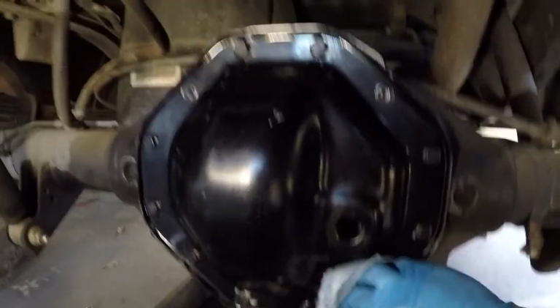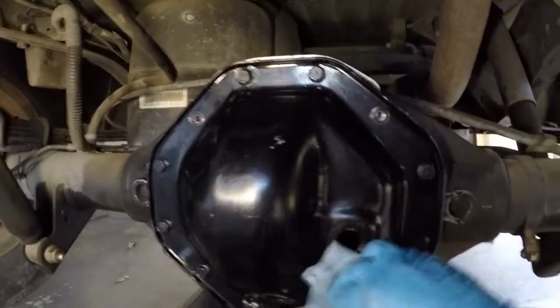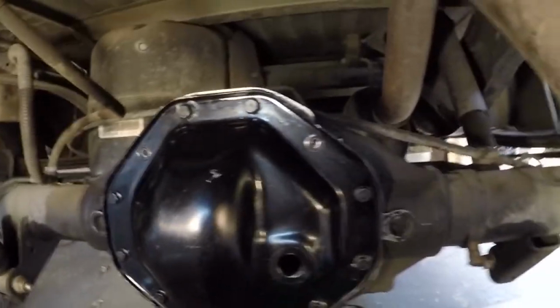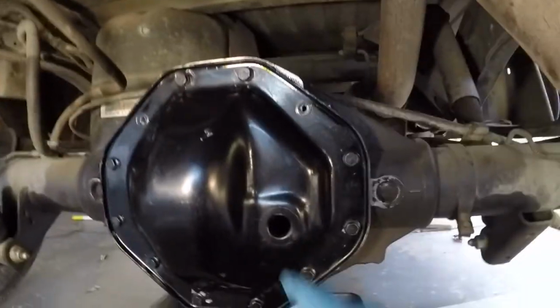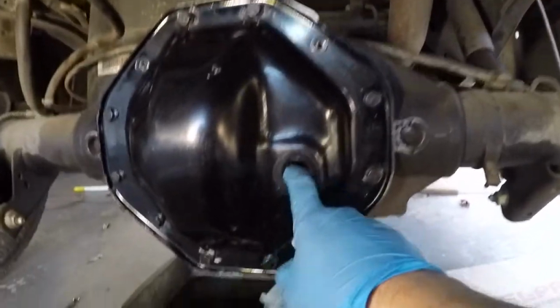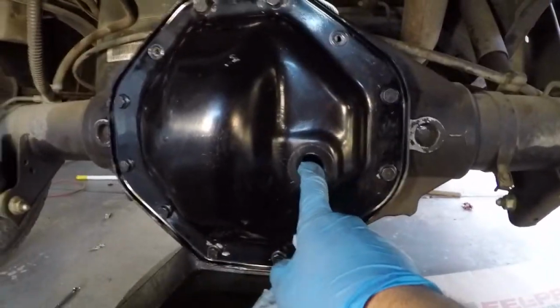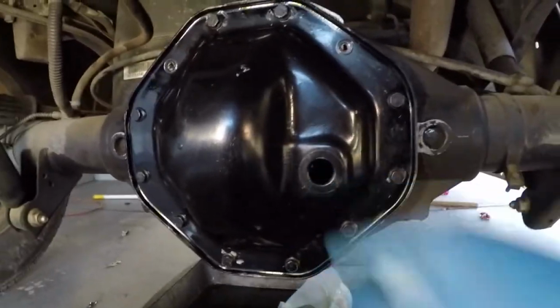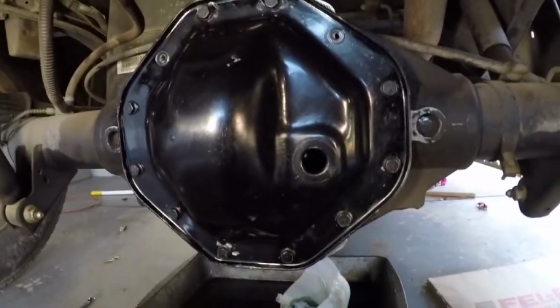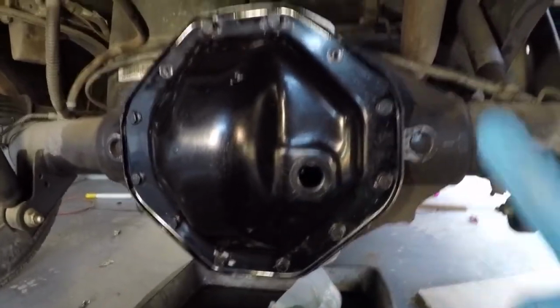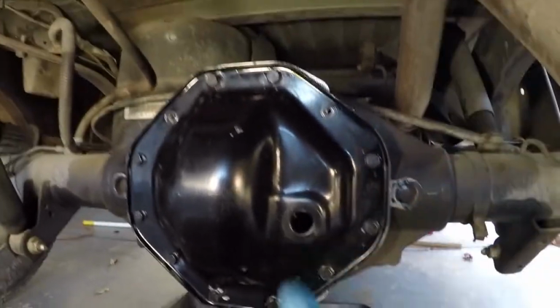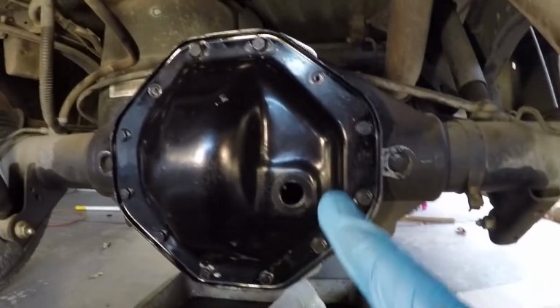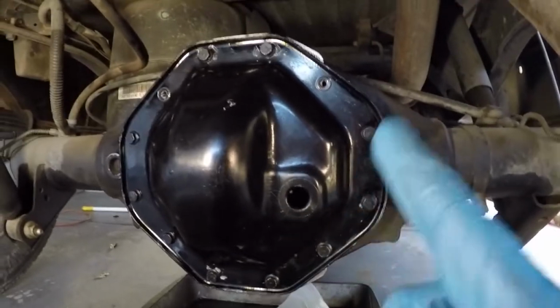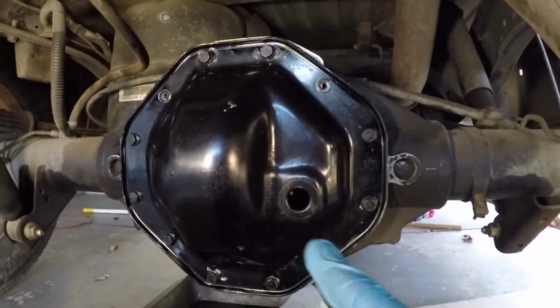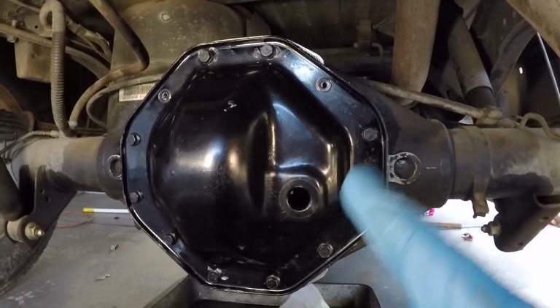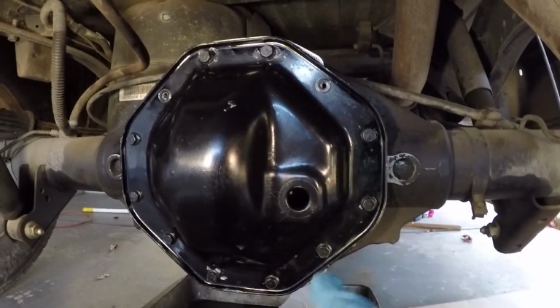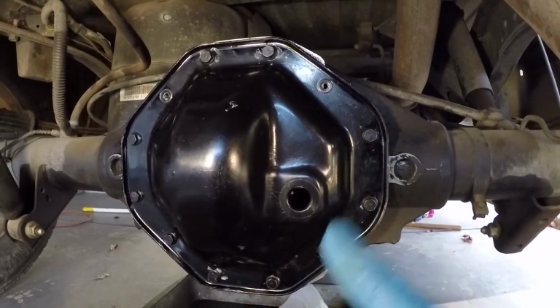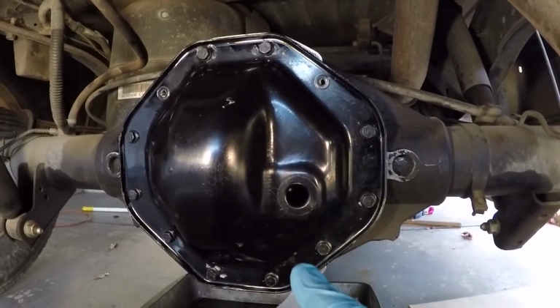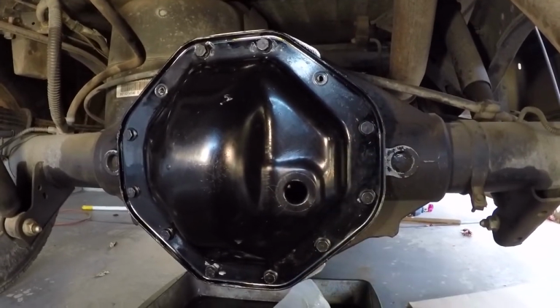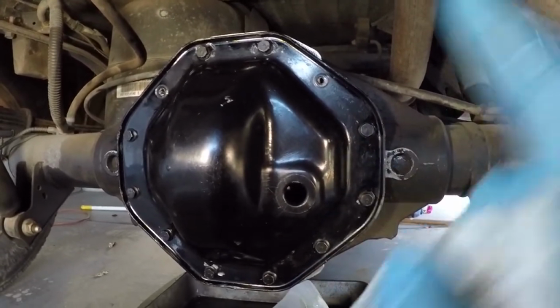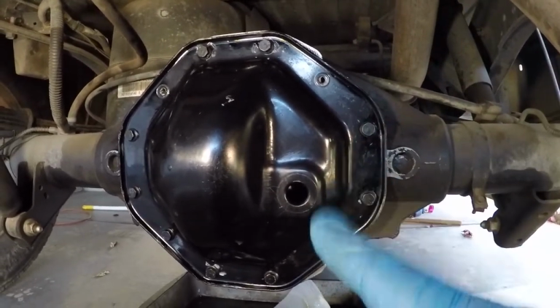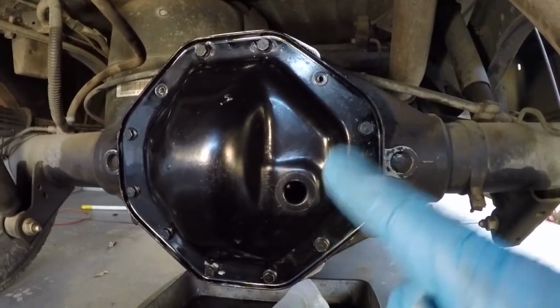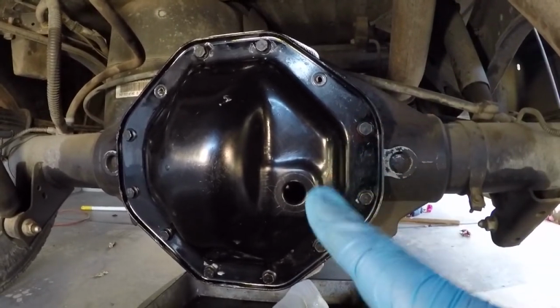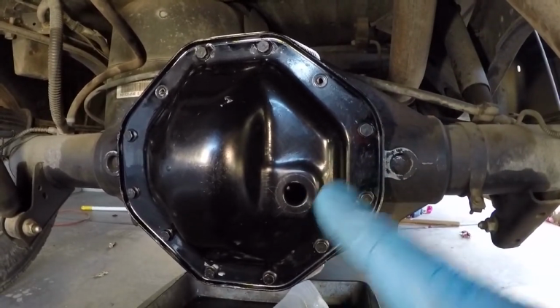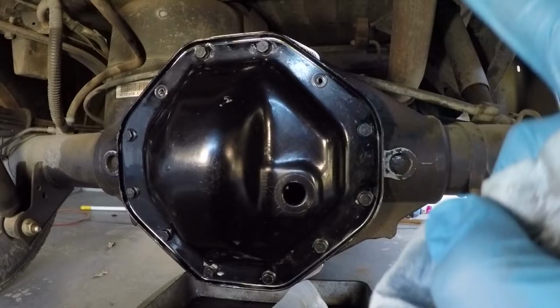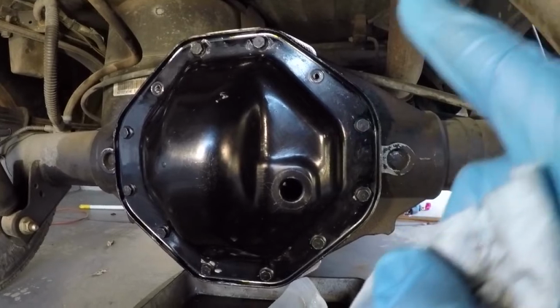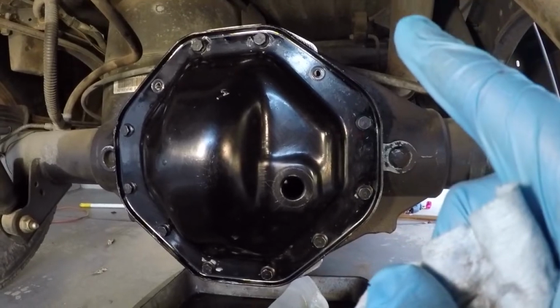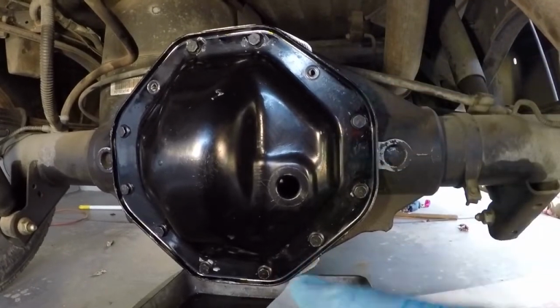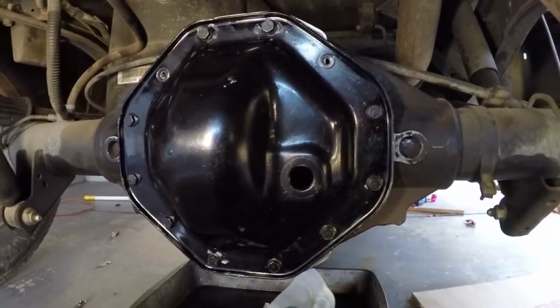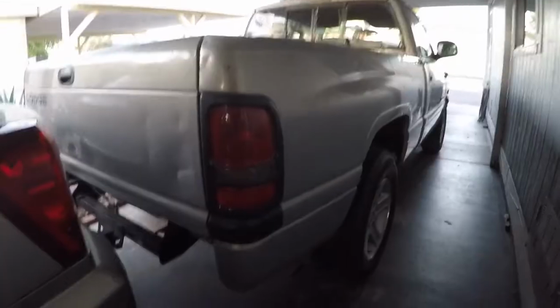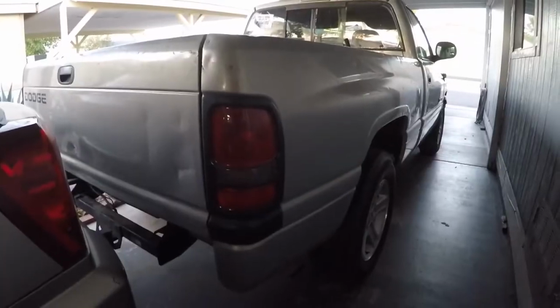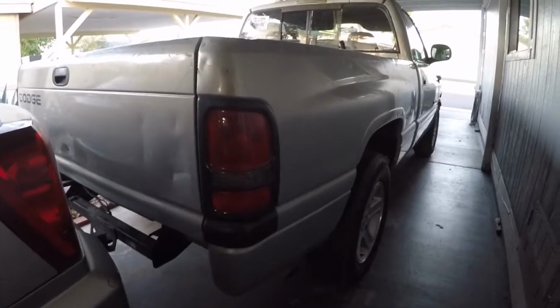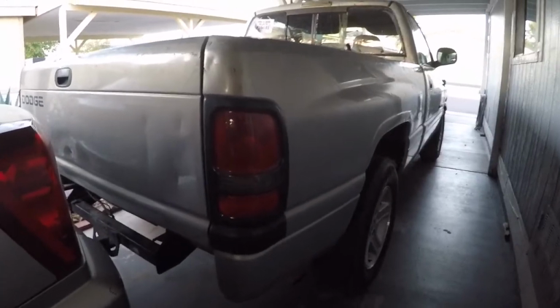Looks good. Now I'm just going to fill it with fluid, take it for a test drive, and hopefully that RTV silicone didn't cause any damage. I'll let you guys know how it goes.